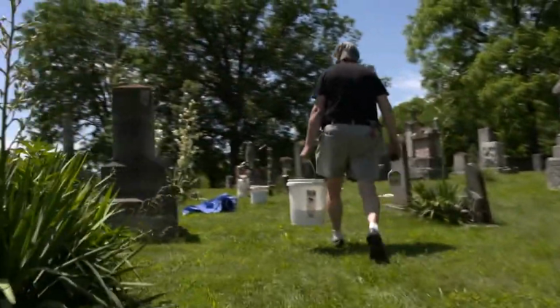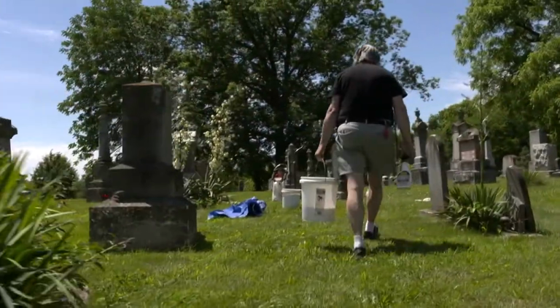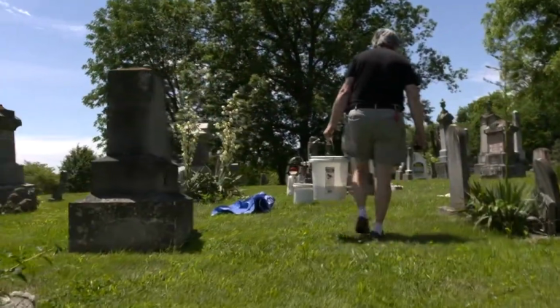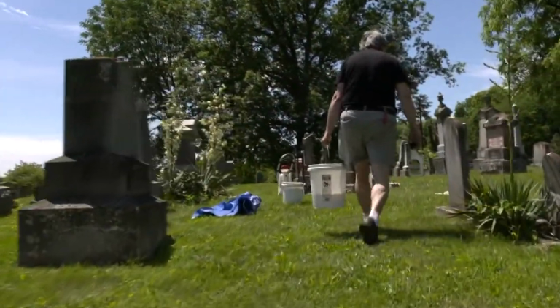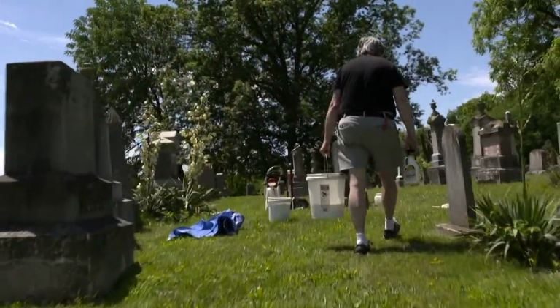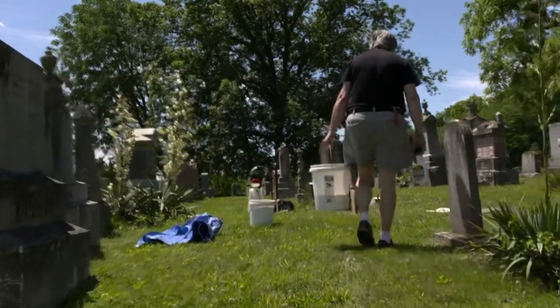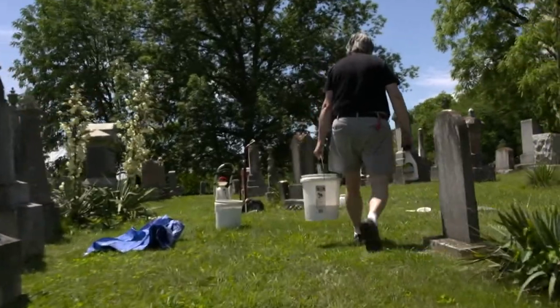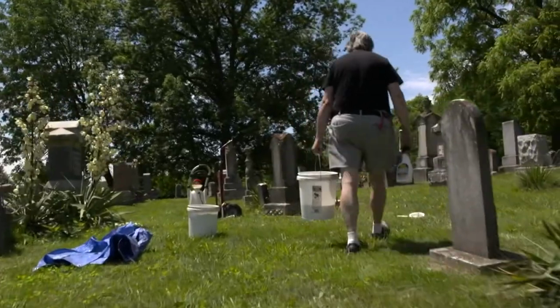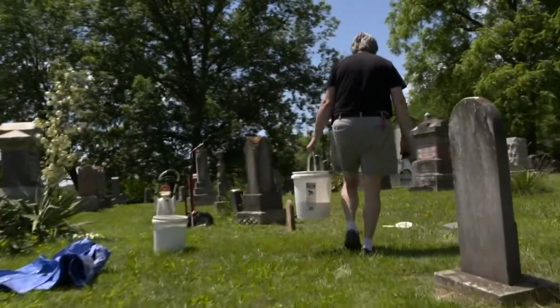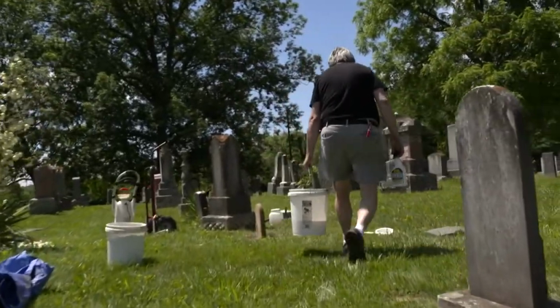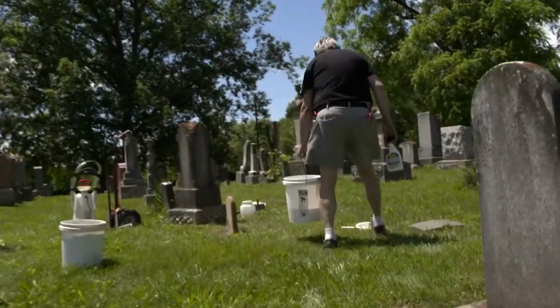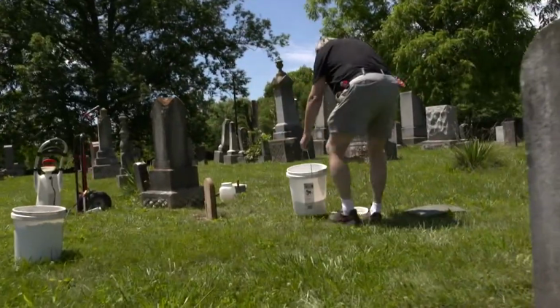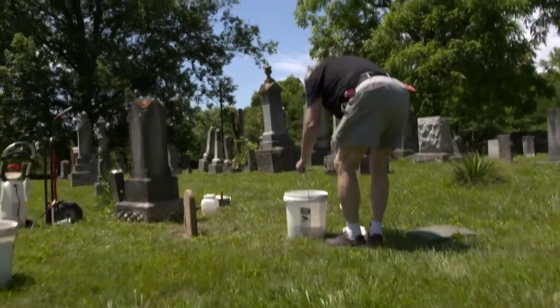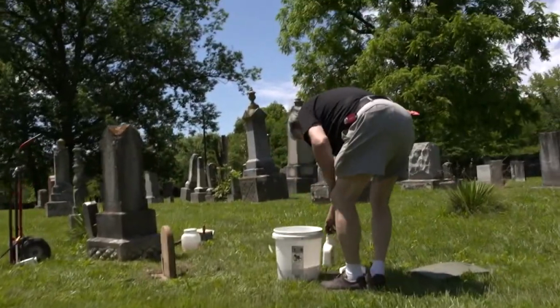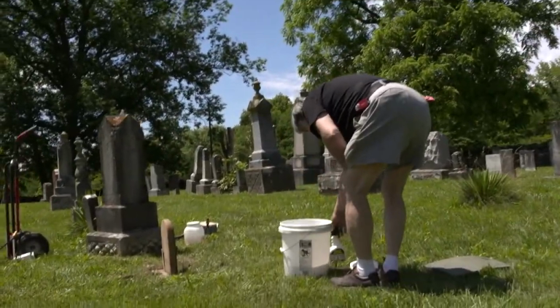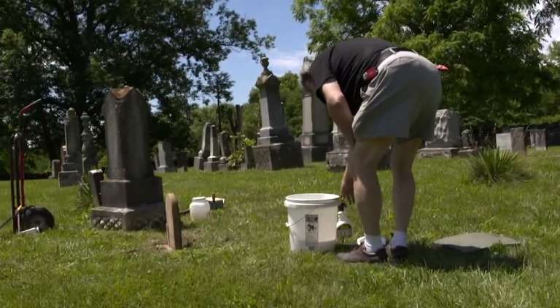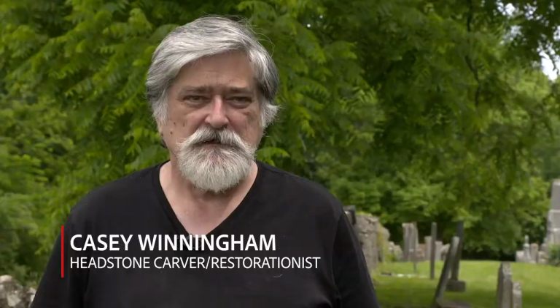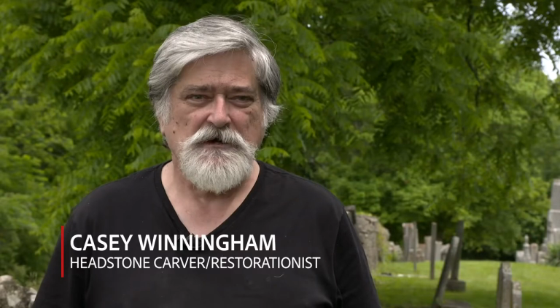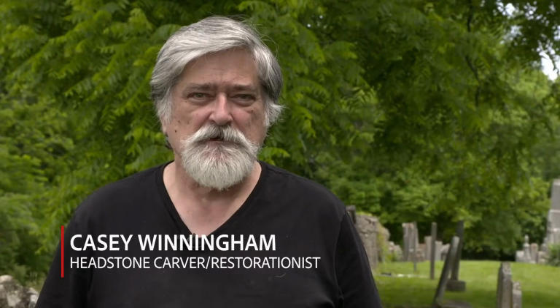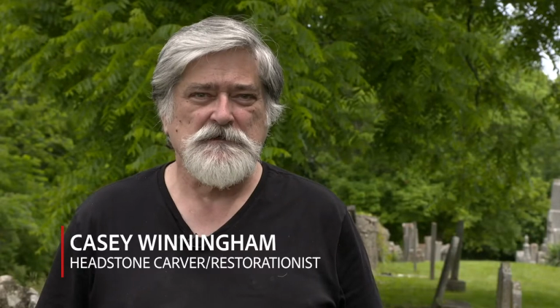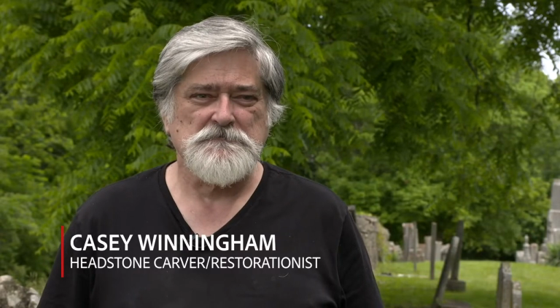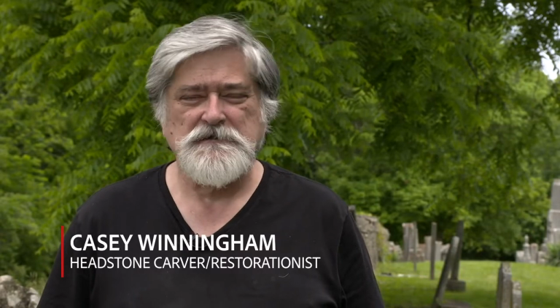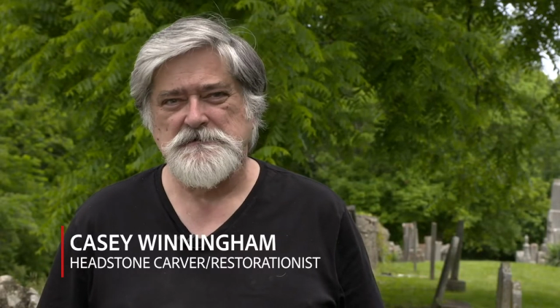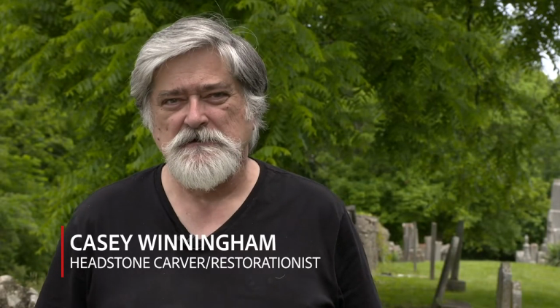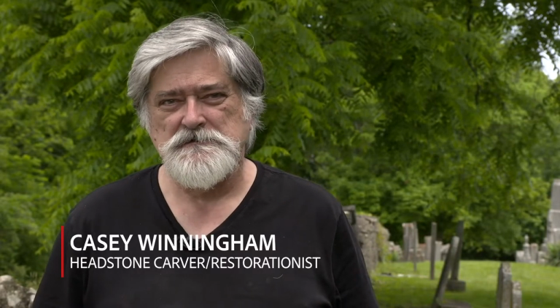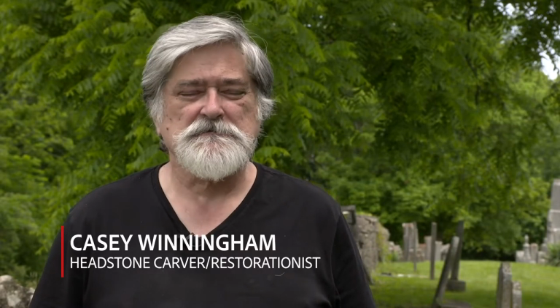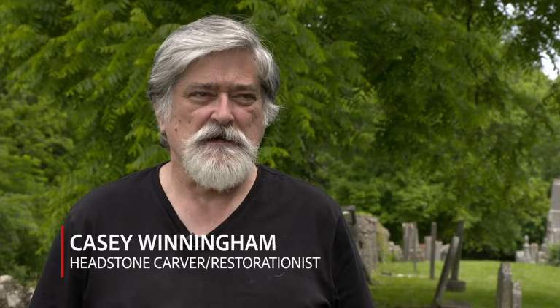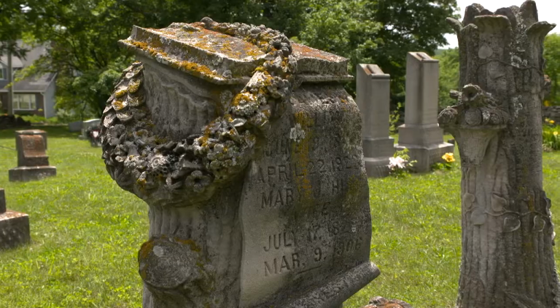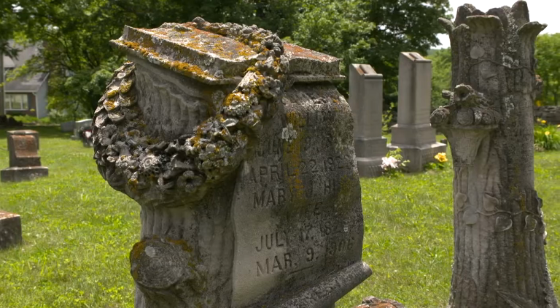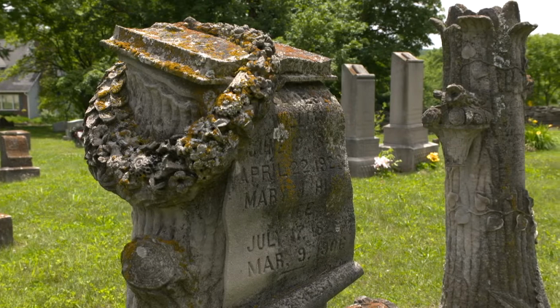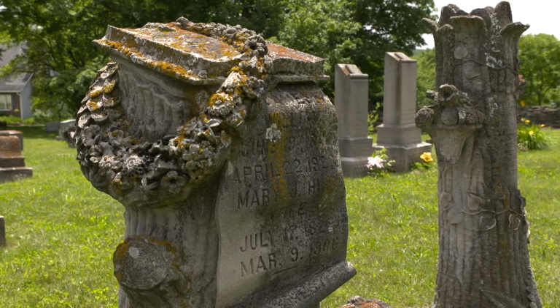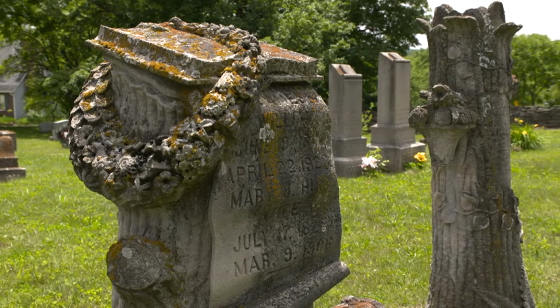I'm Casey Winningham. I'm a headstone carver and headstone restorationist. I carve in the old 19th century style with a chisel and mallet. I've been doing it full time for about 10 years.